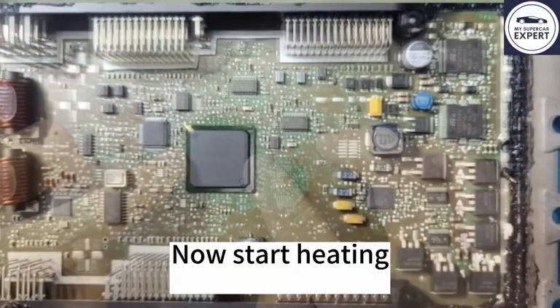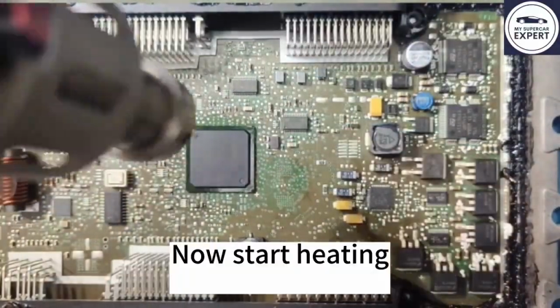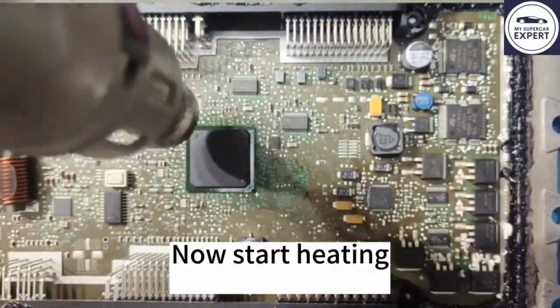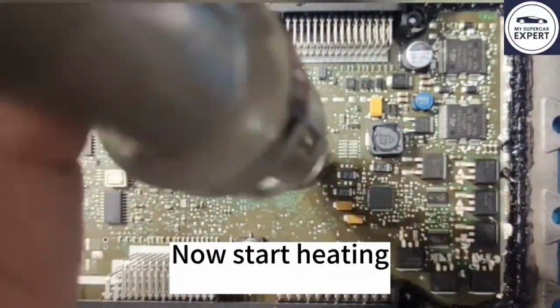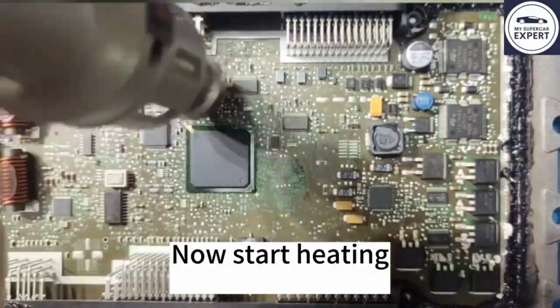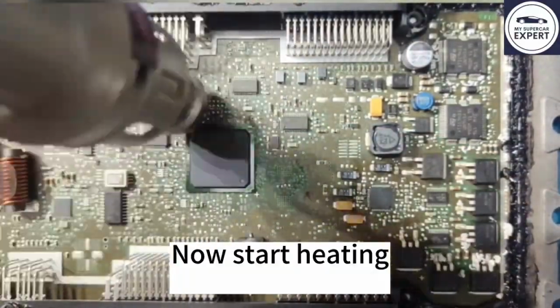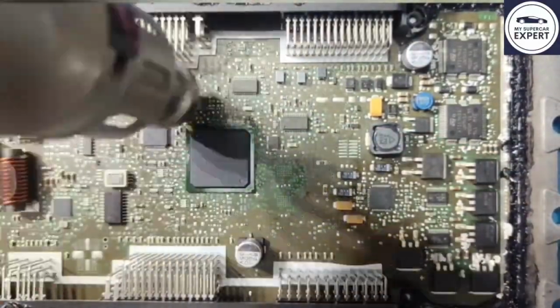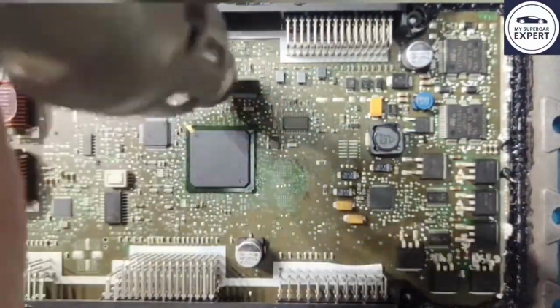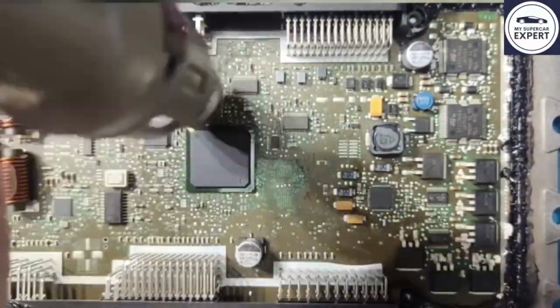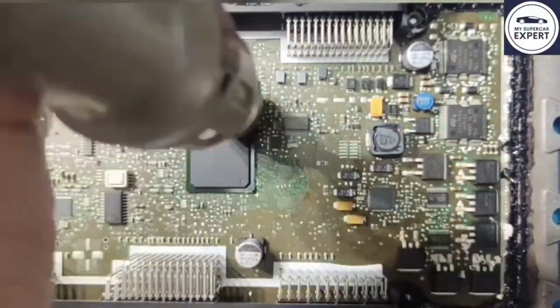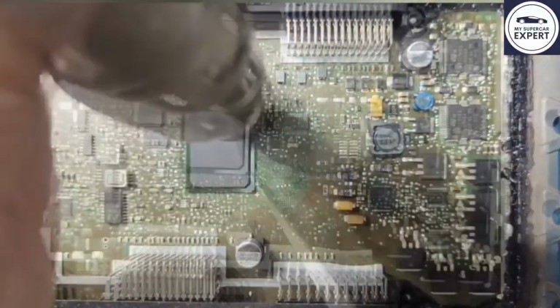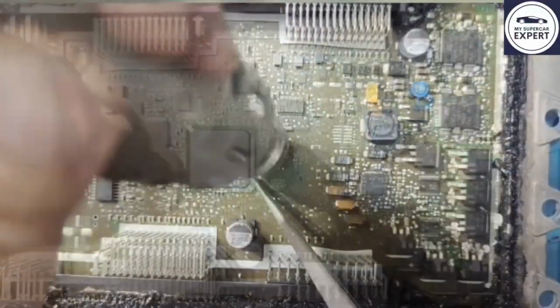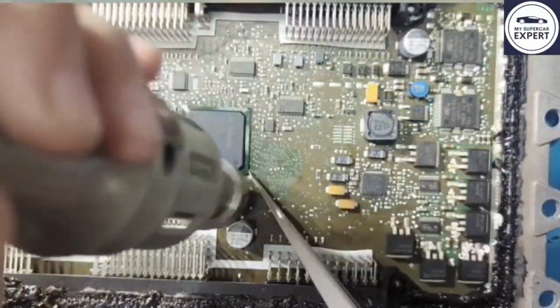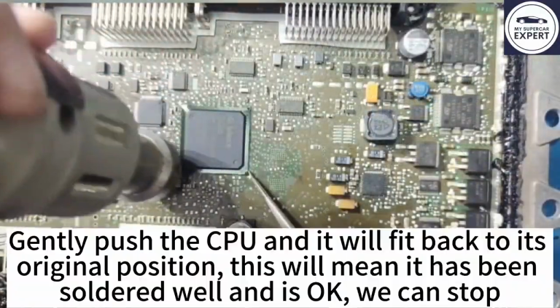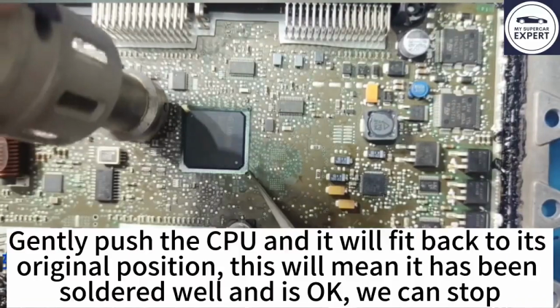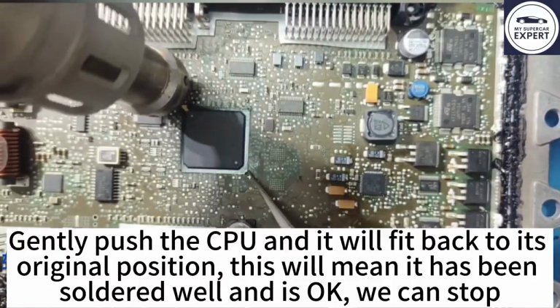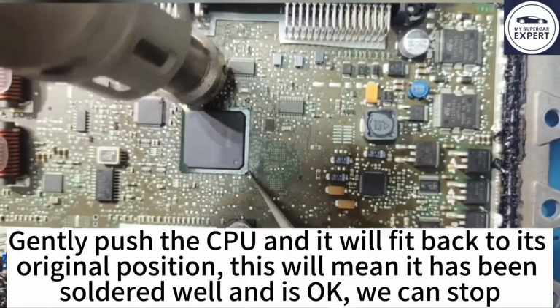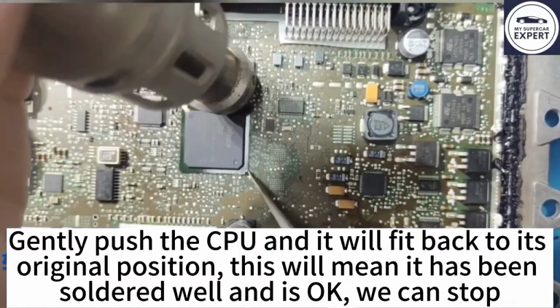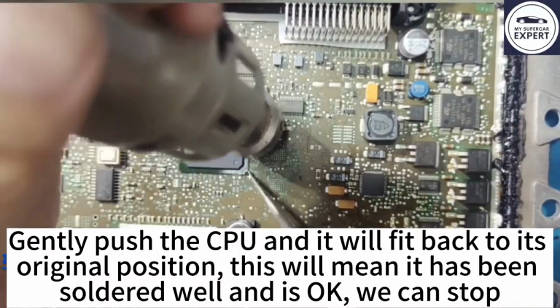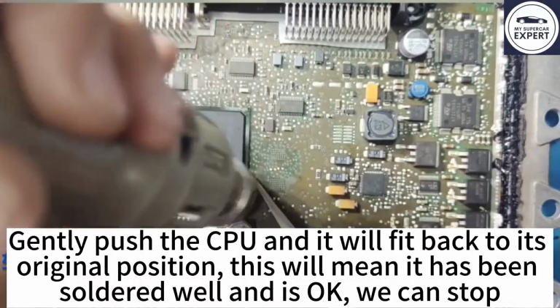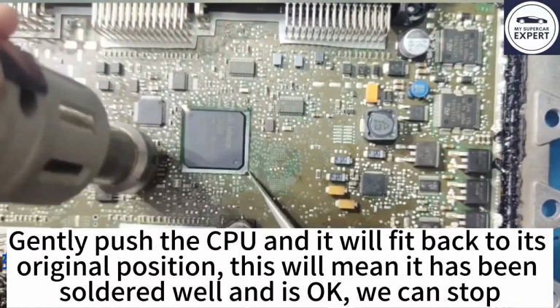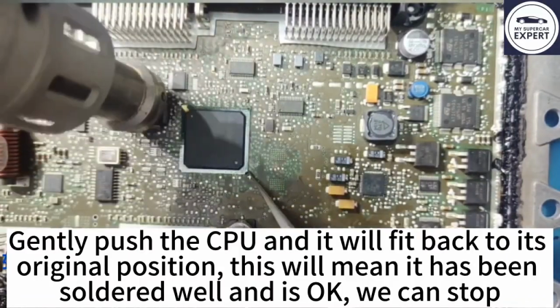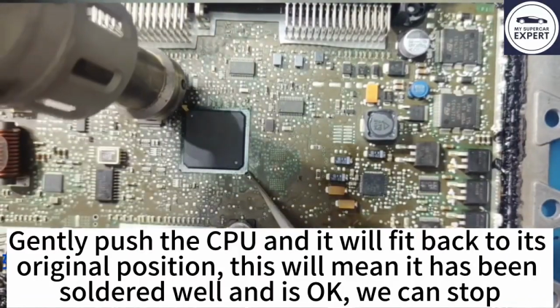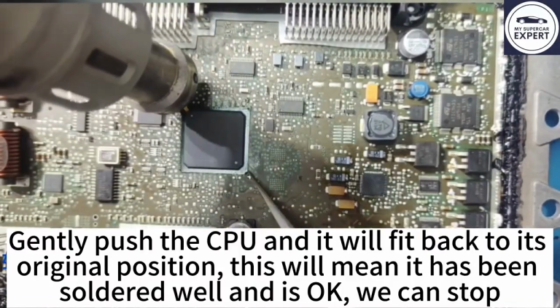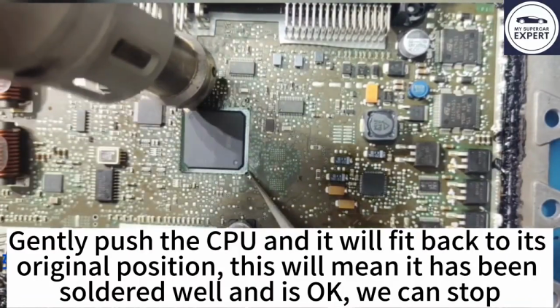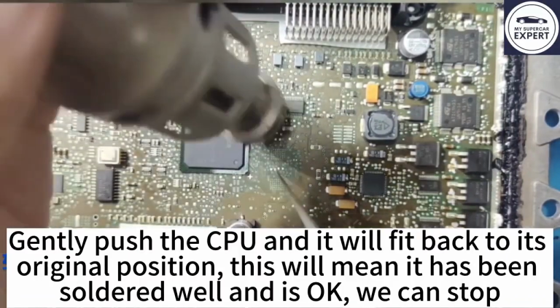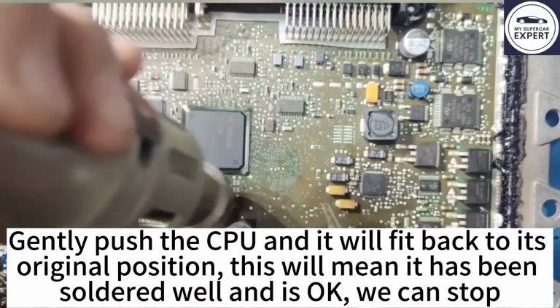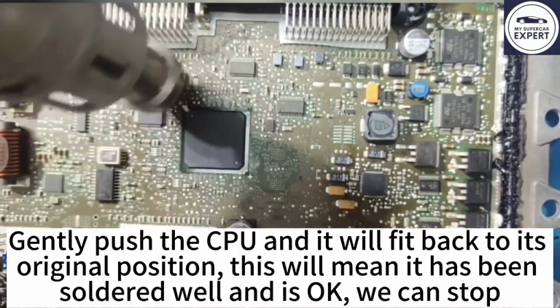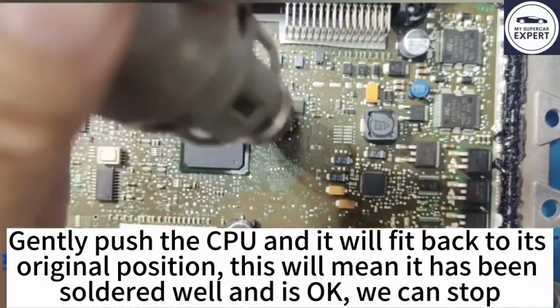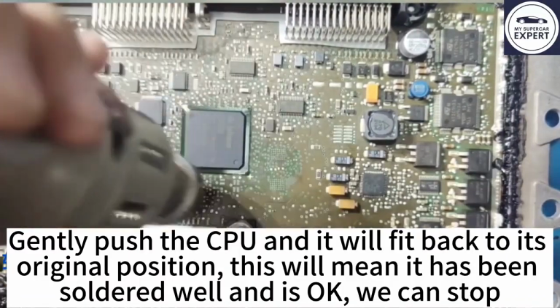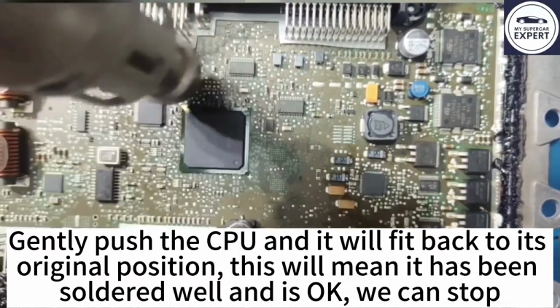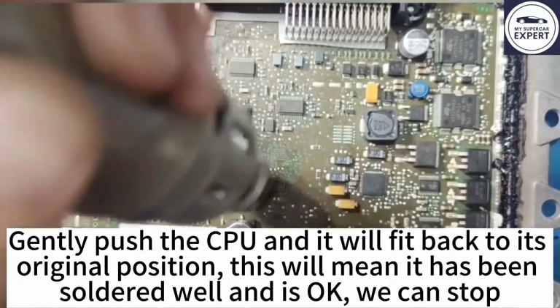Now start heating. Gently push the CPU and it will fit back to its original position. This will mean it has been soldered well and we can stop.